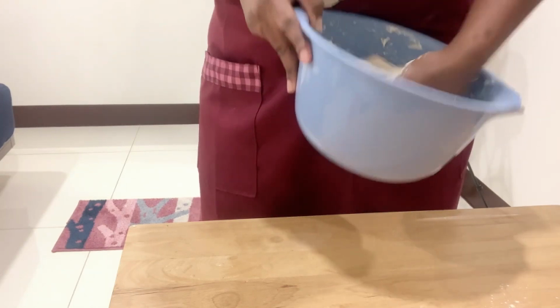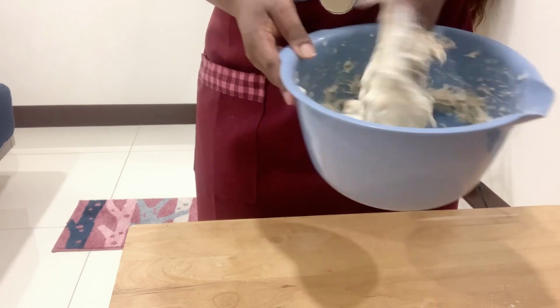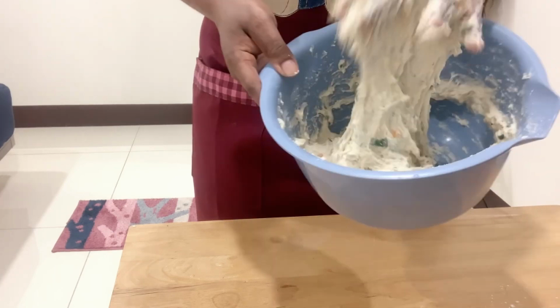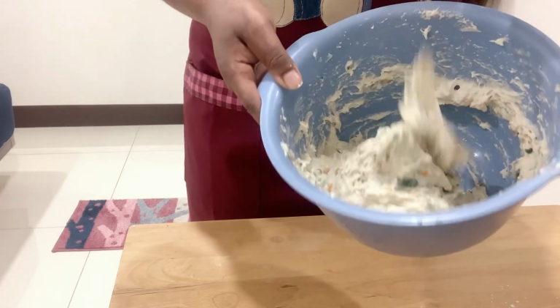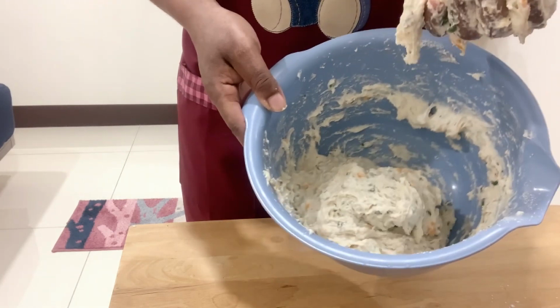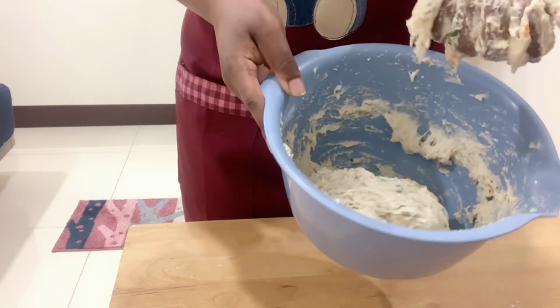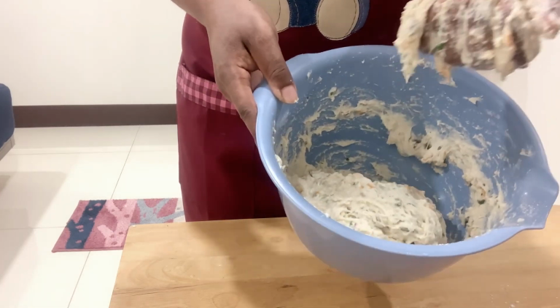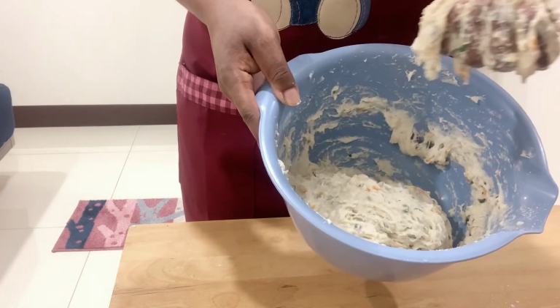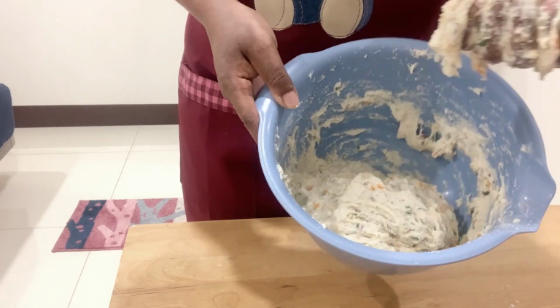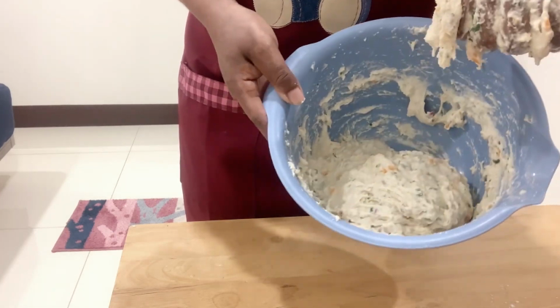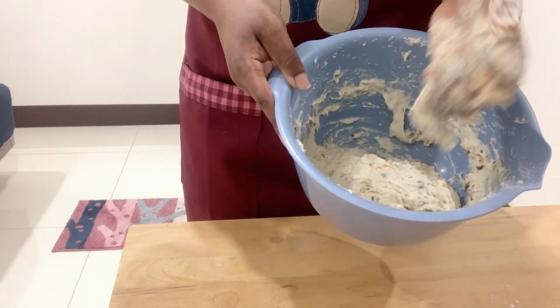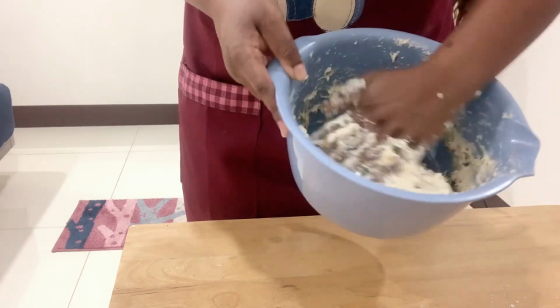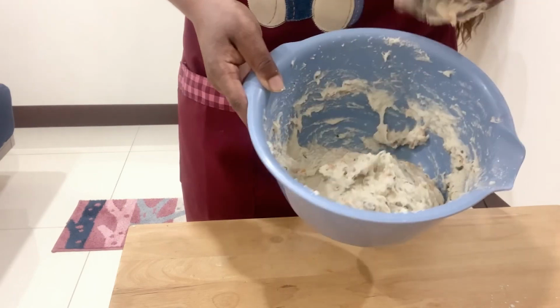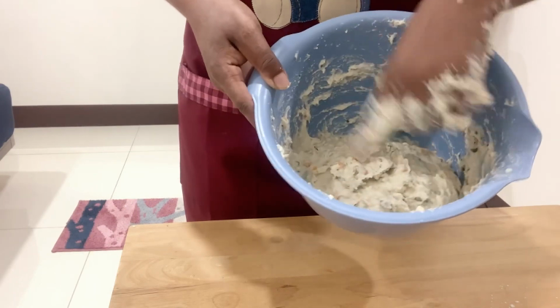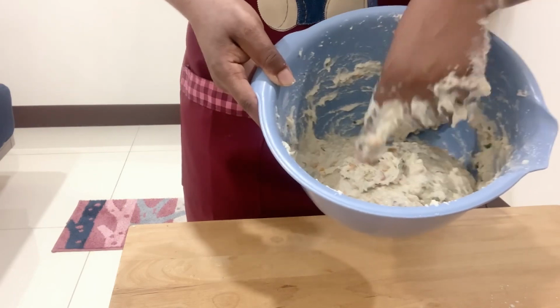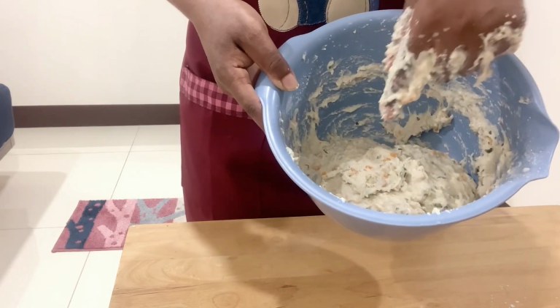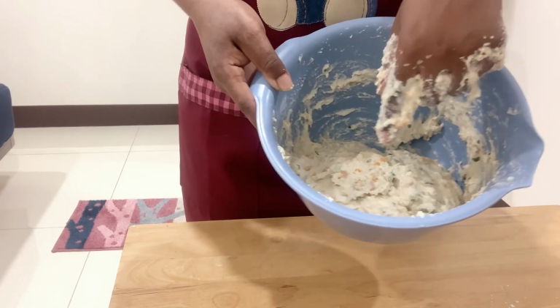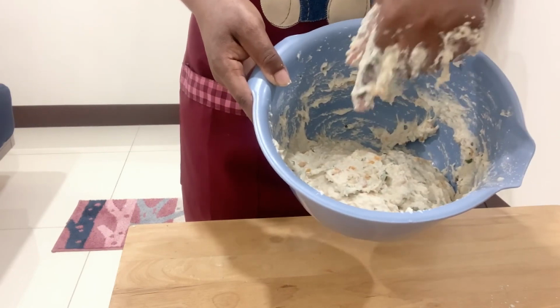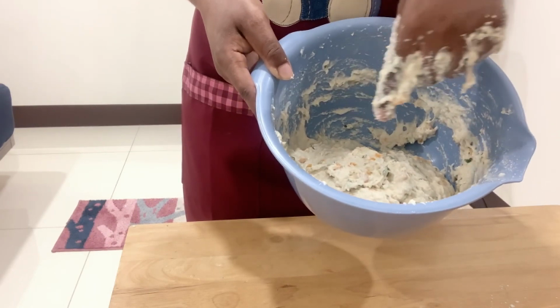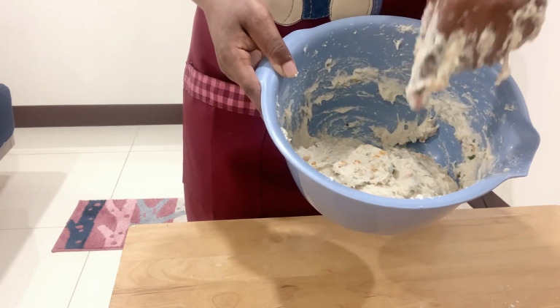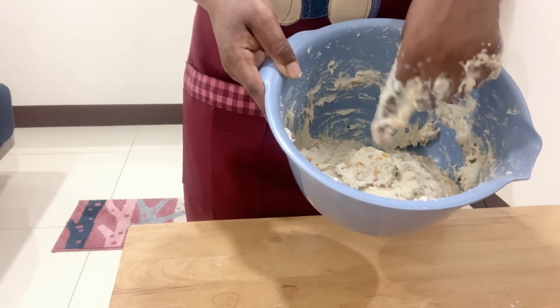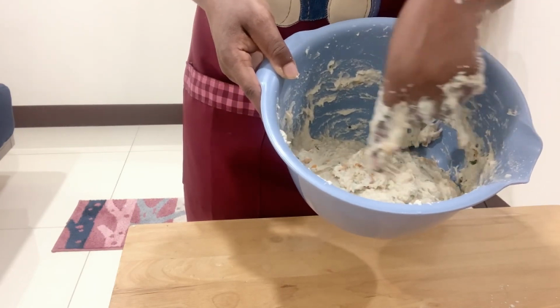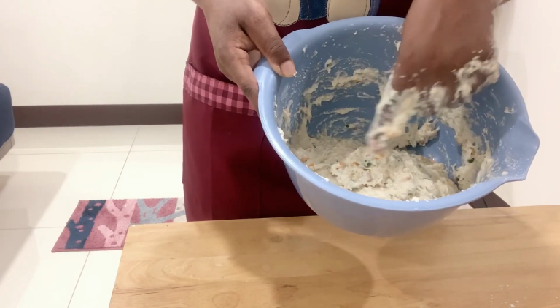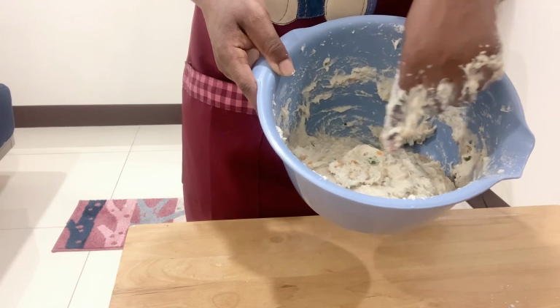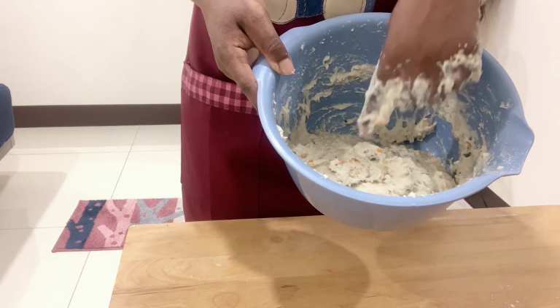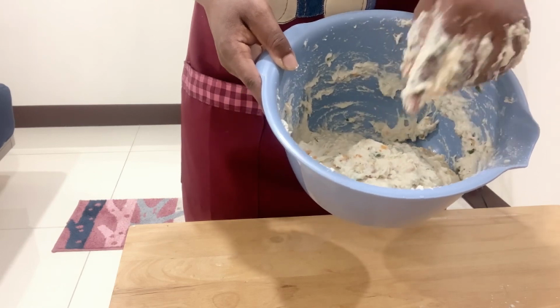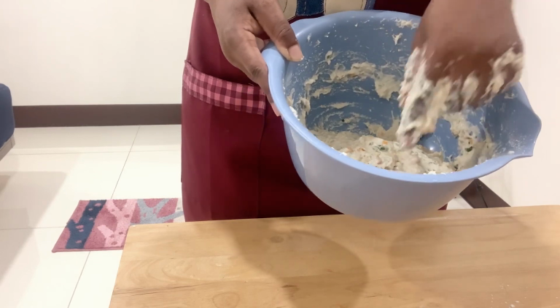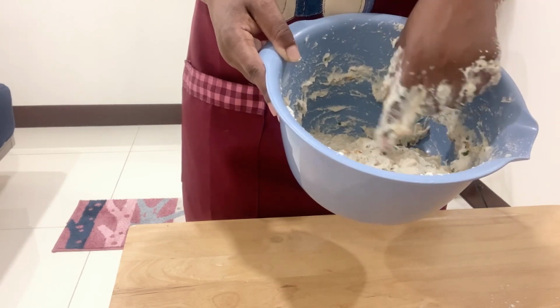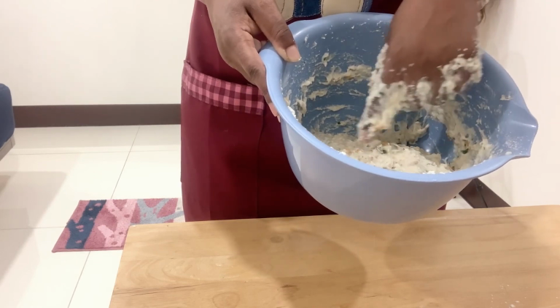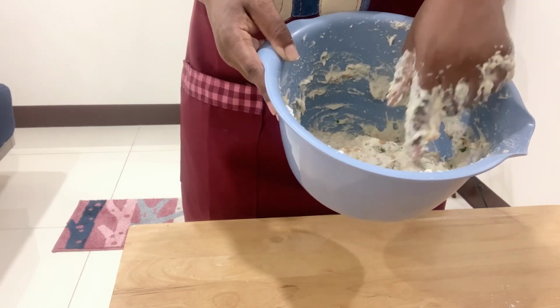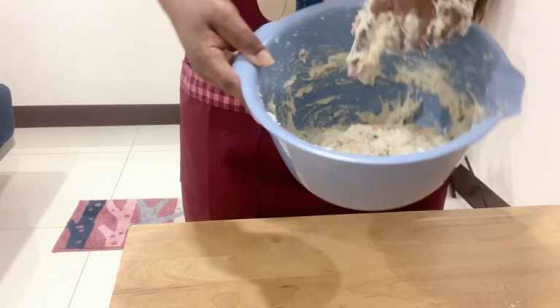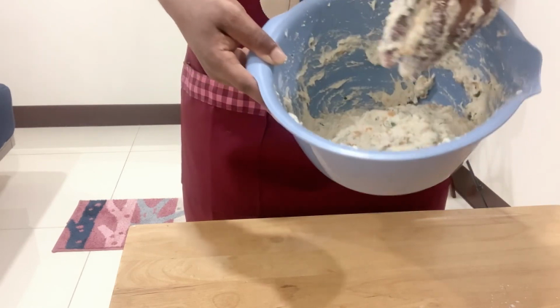Already it's looking rather pretty, if I should say so myself. We have an orange color from the grated pumpkin, we have the green color from the spinach, and we have some brownish looking colors from the bacon.